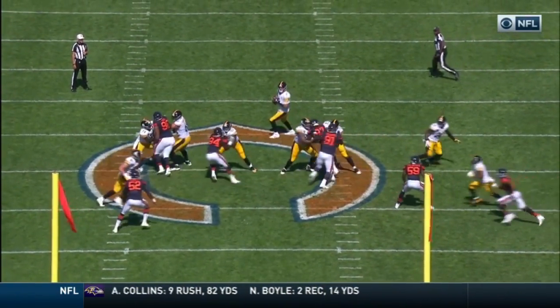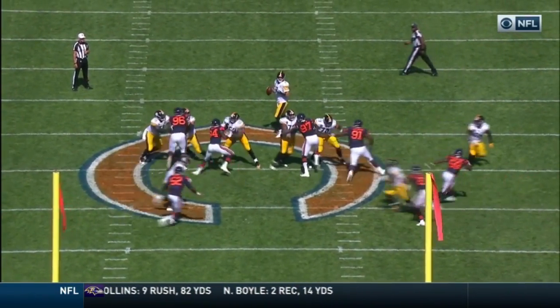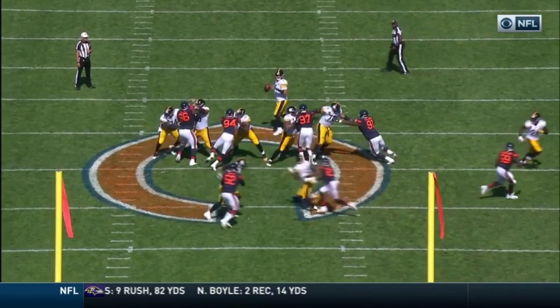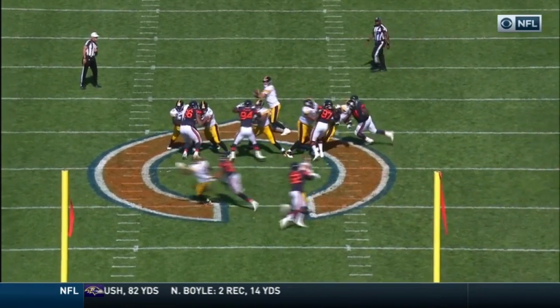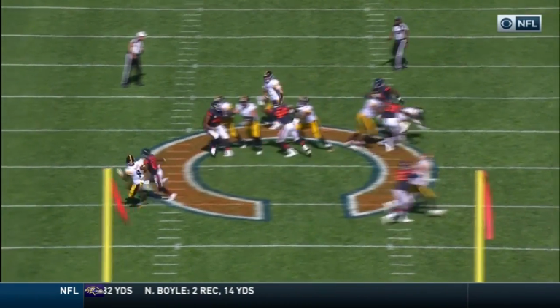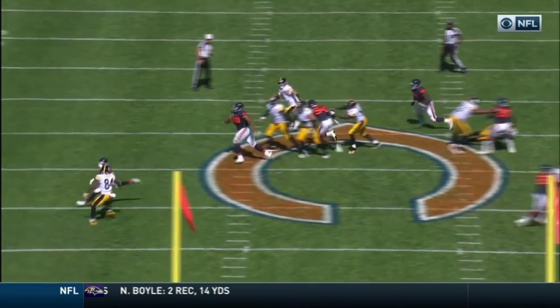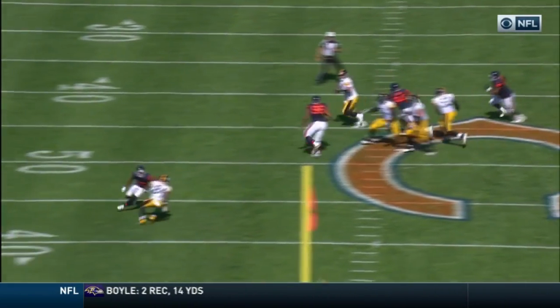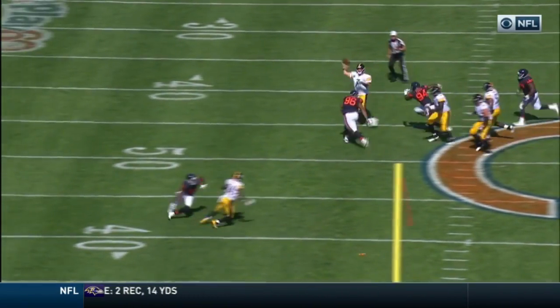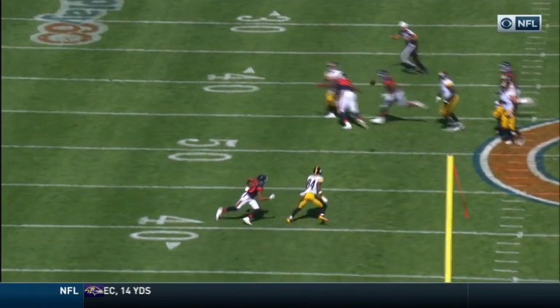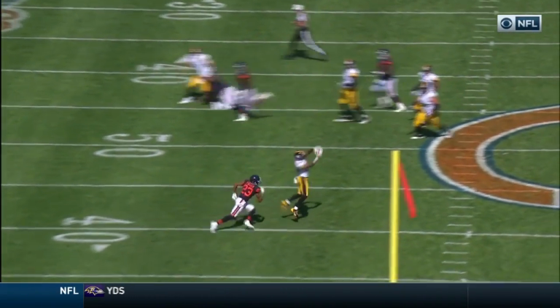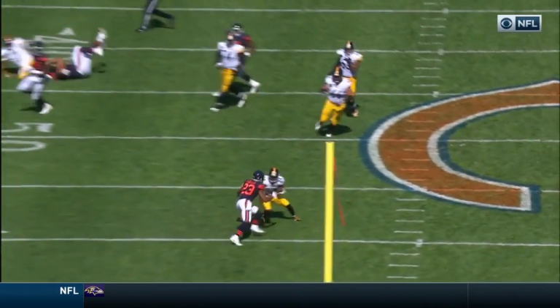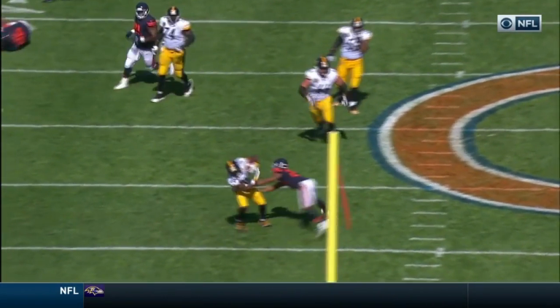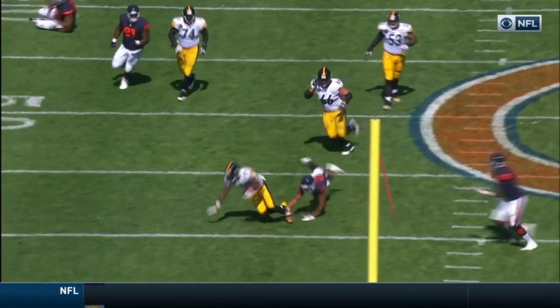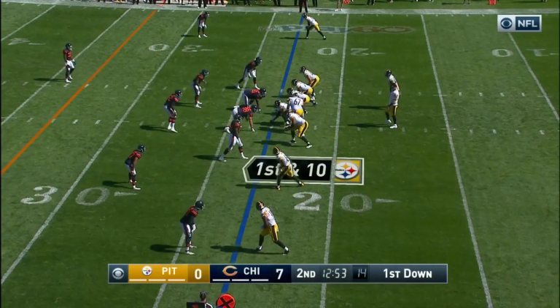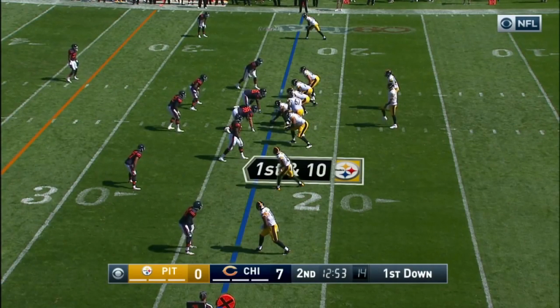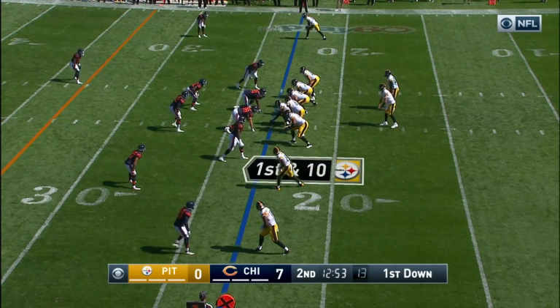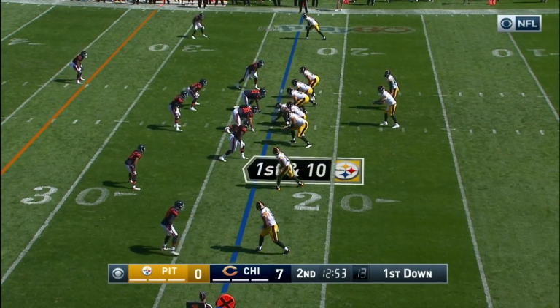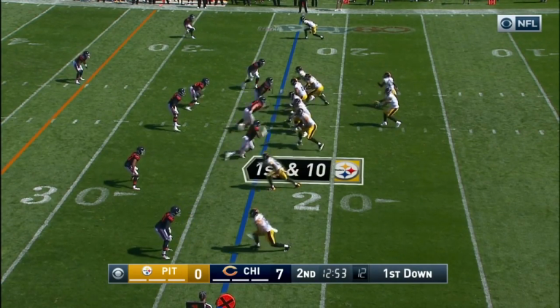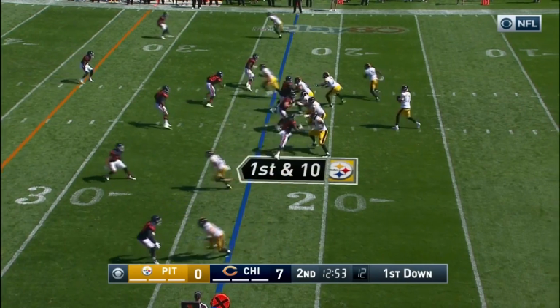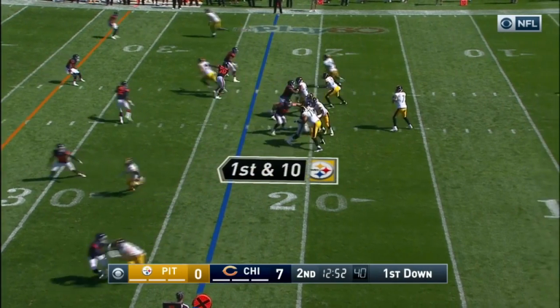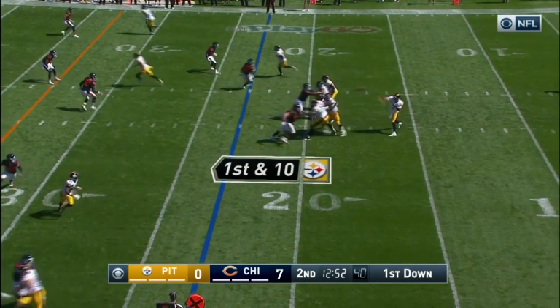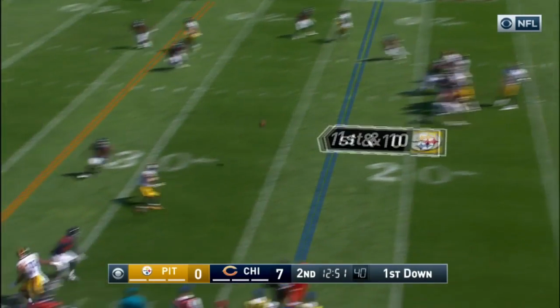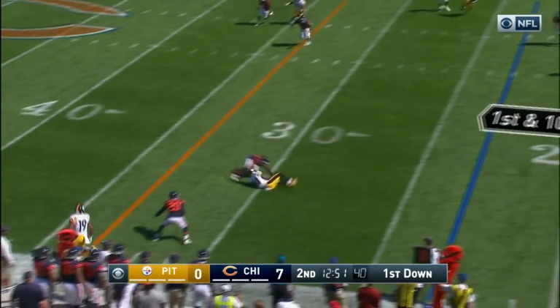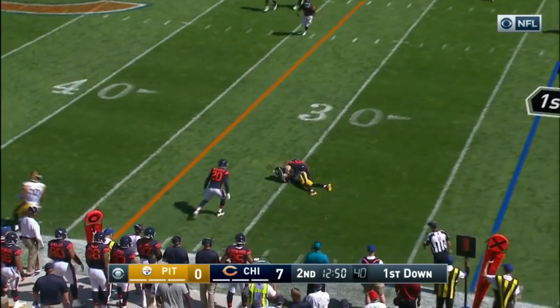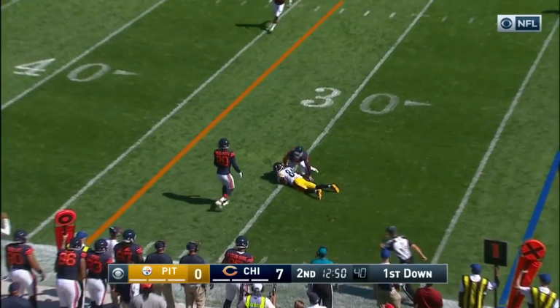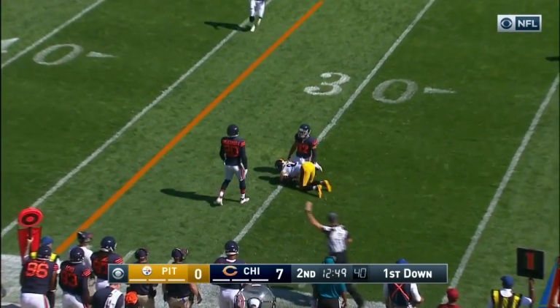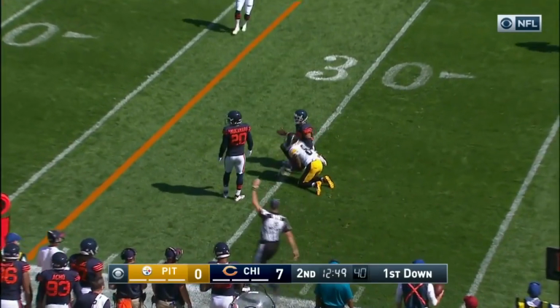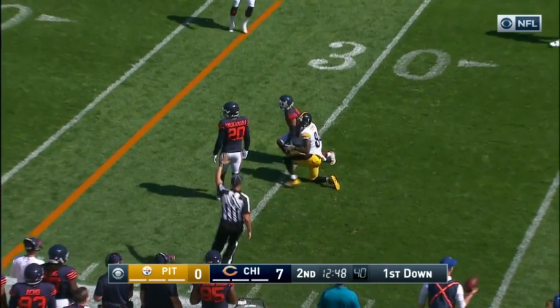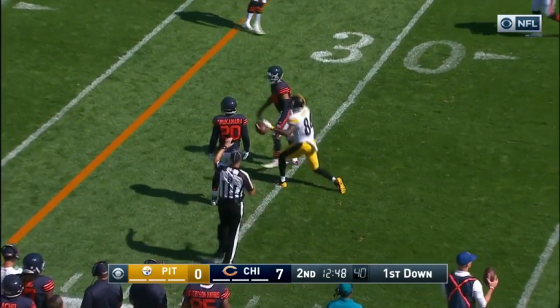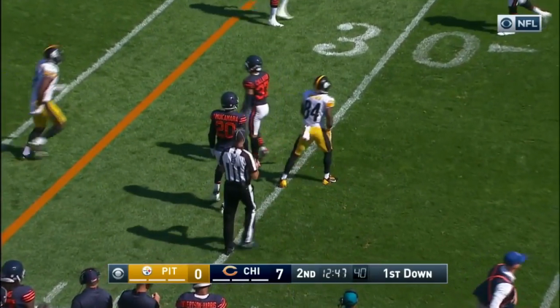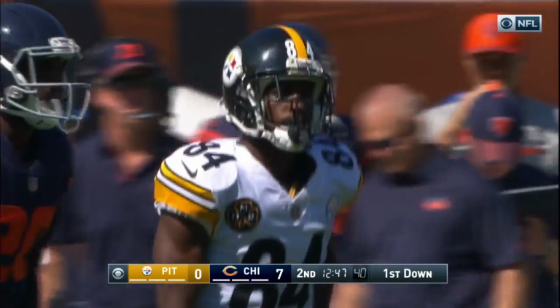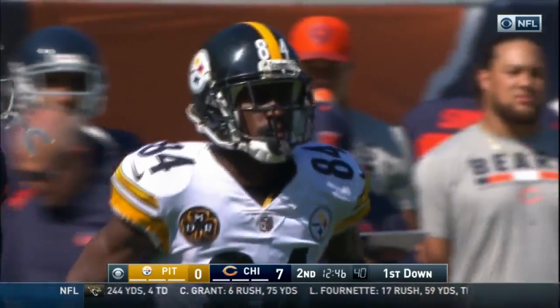We talked in the open about Antonio Brown being able to improvise and understand what it is that Ben Roethlisberger is doing when he's scrambling. Ben threw it this way, and low, but the catch is made by Antonio Brown at the 30.